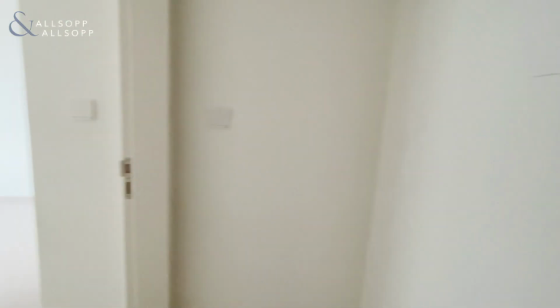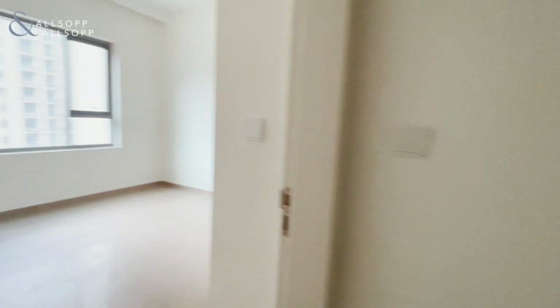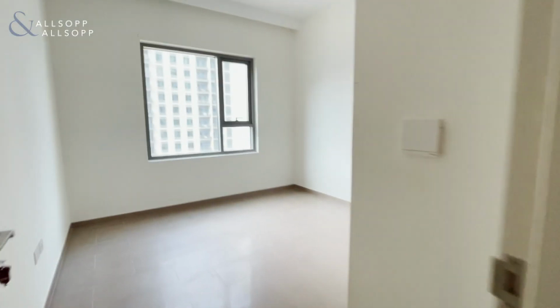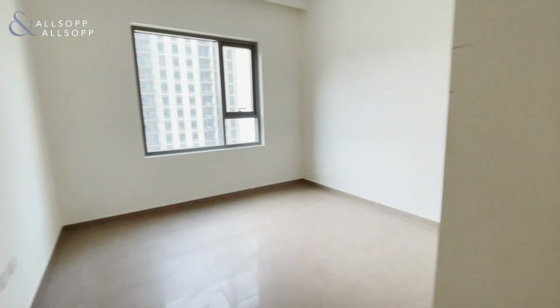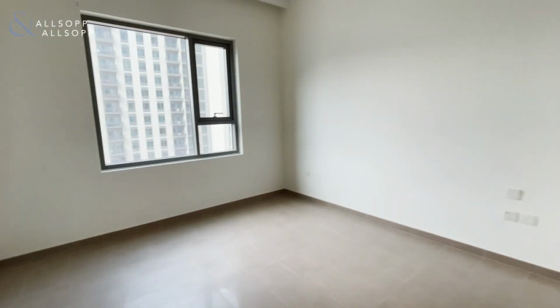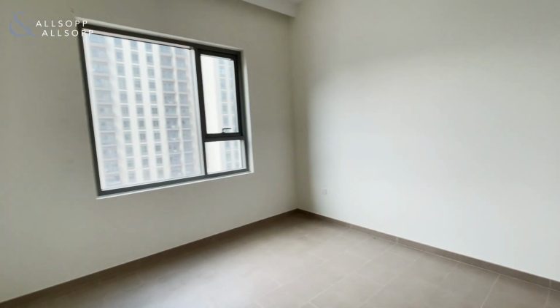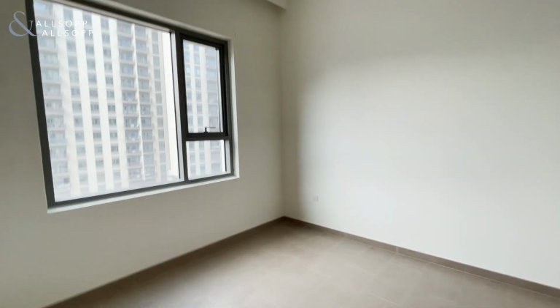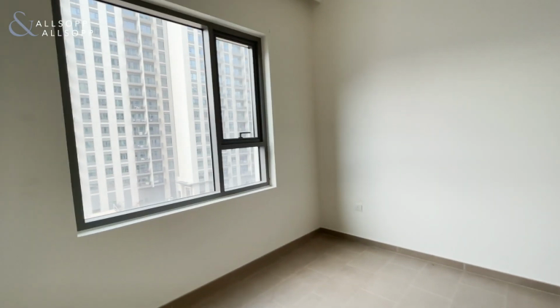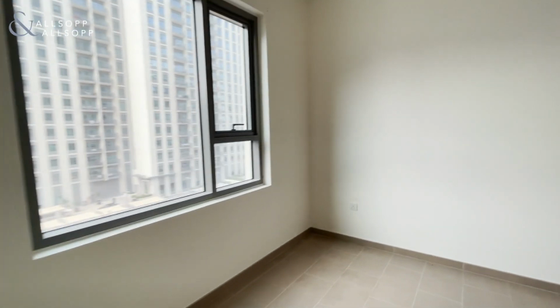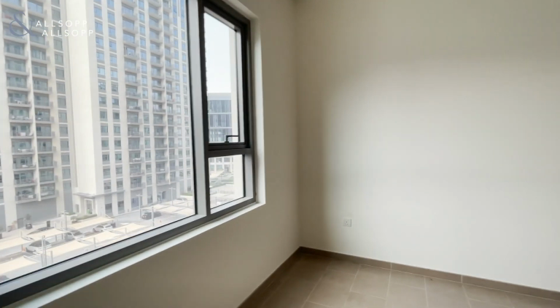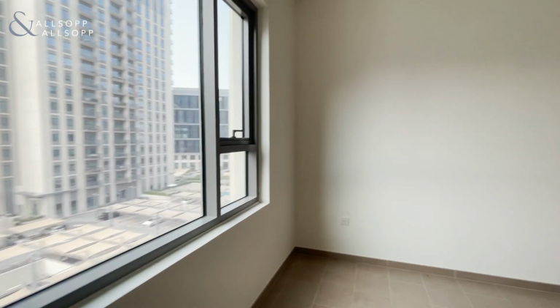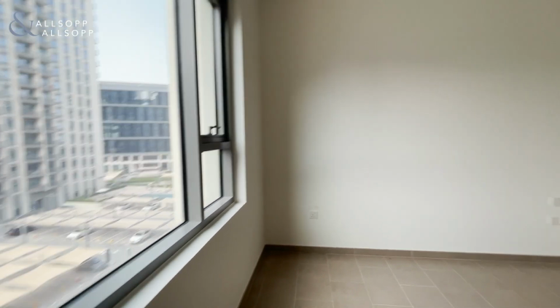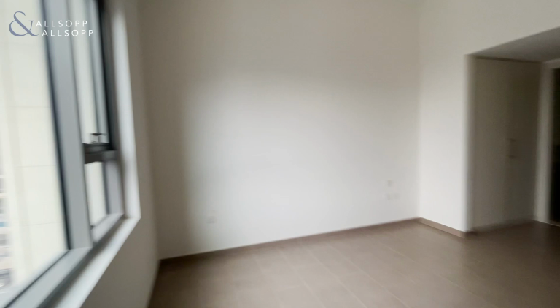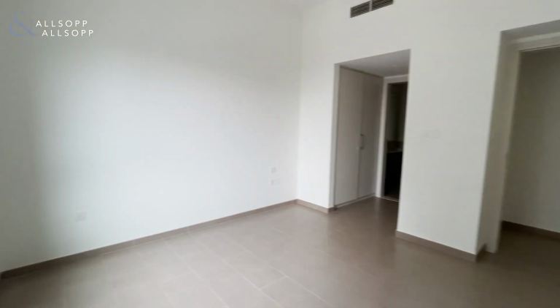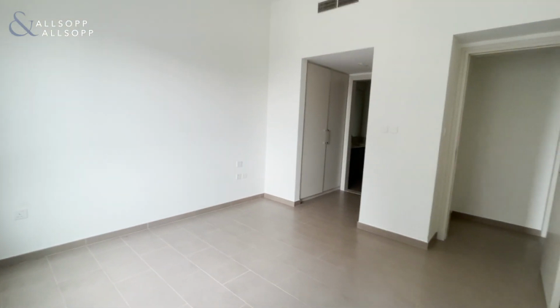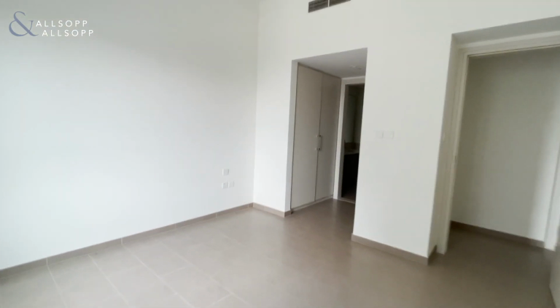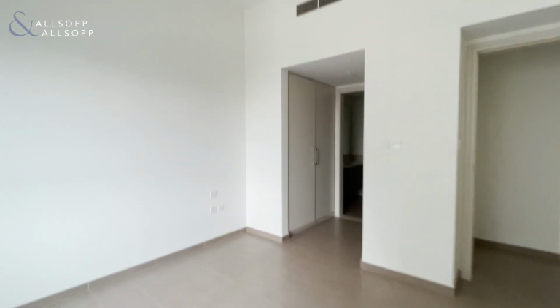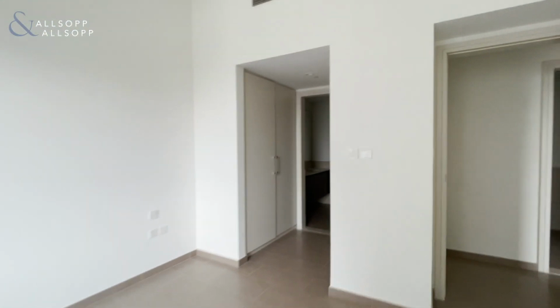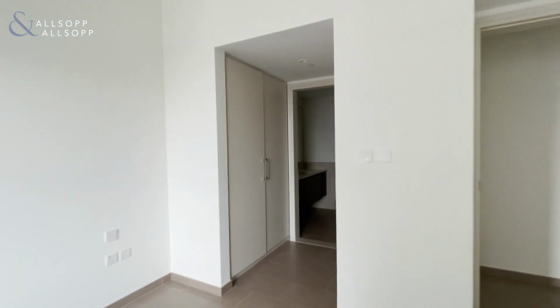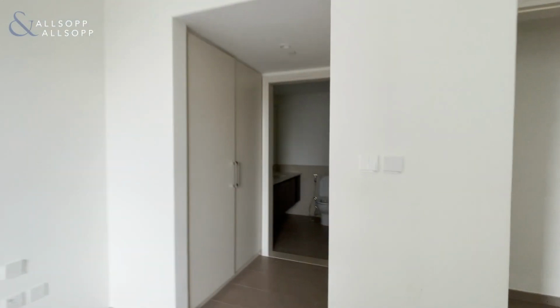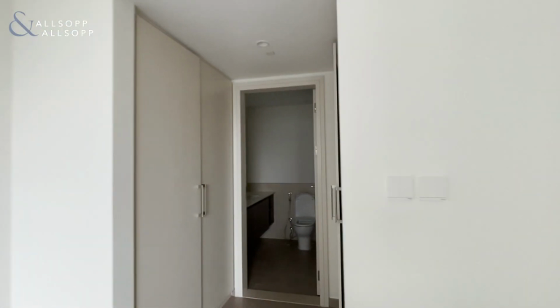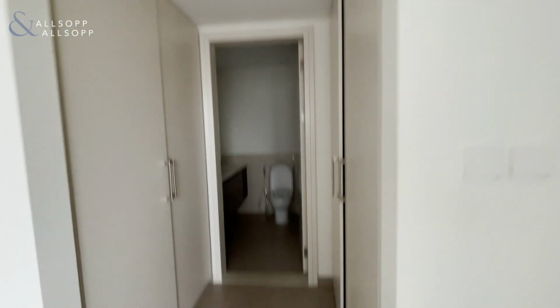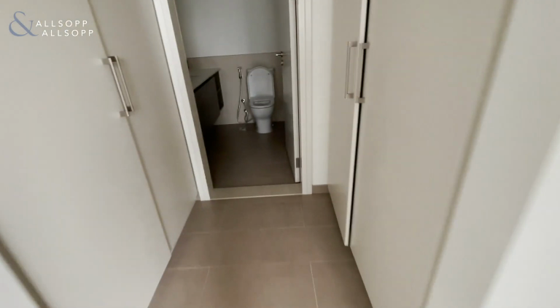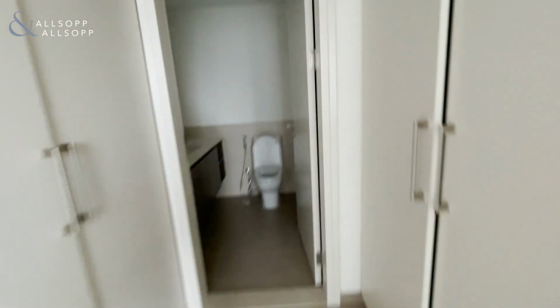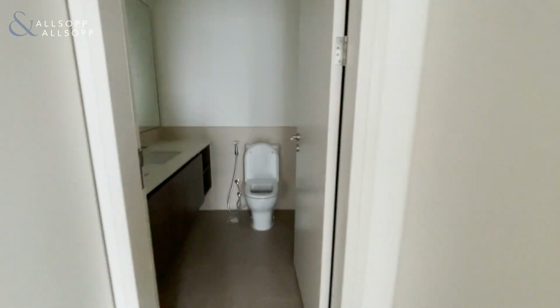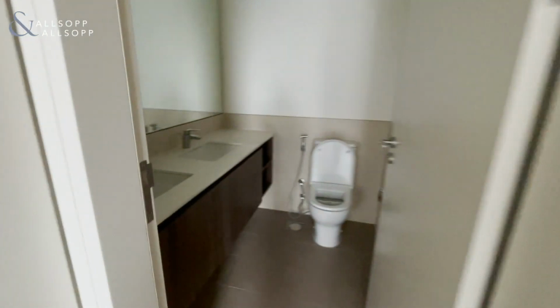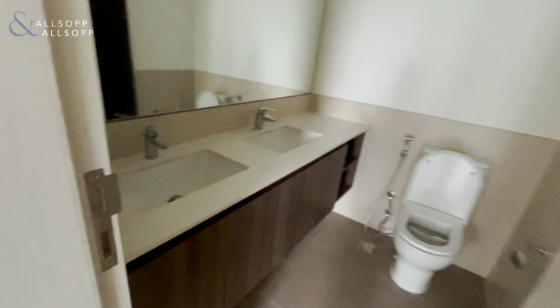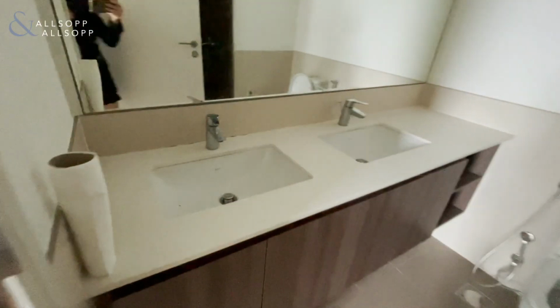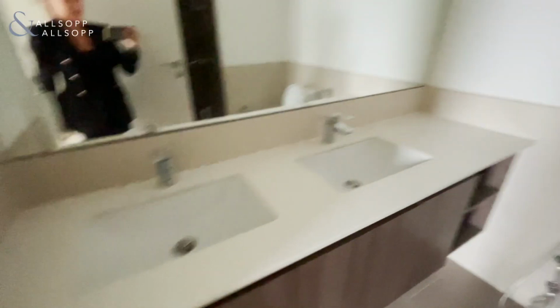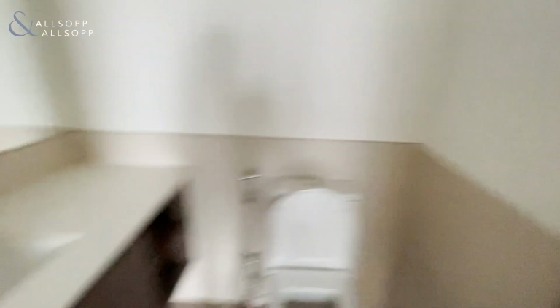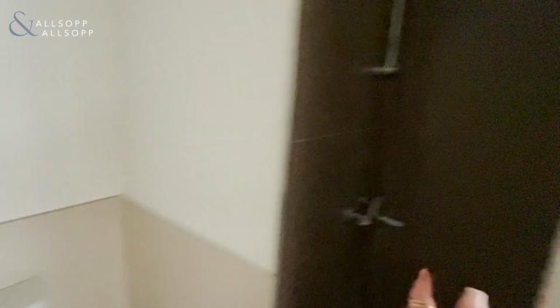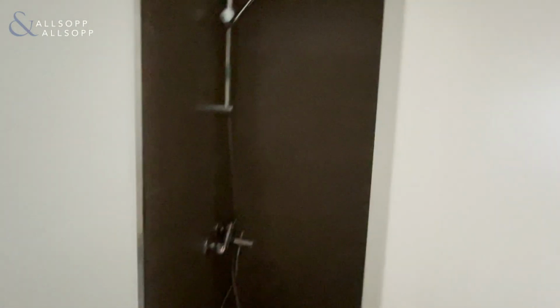Then the second bedroom — a really large bedroom here, which also has an en-suite and his-and-hers wardrobe space. It also has a walk-in shower.